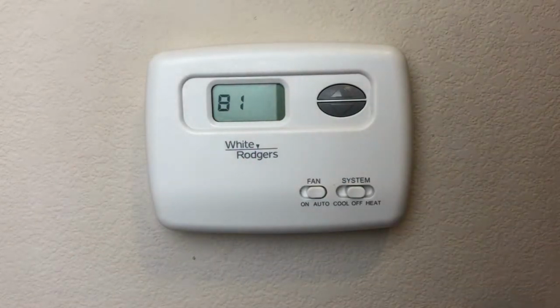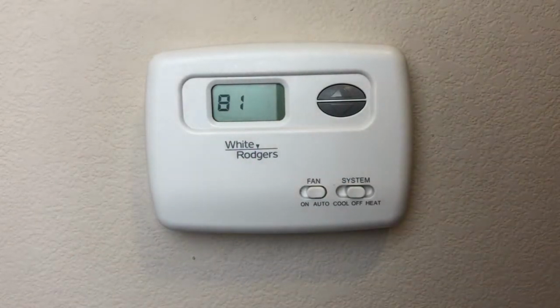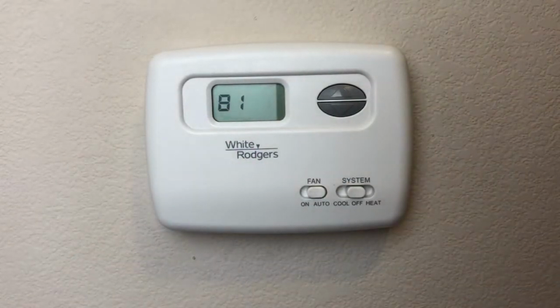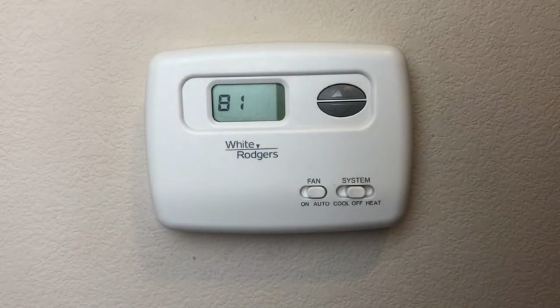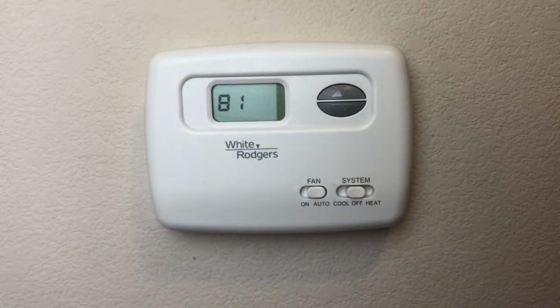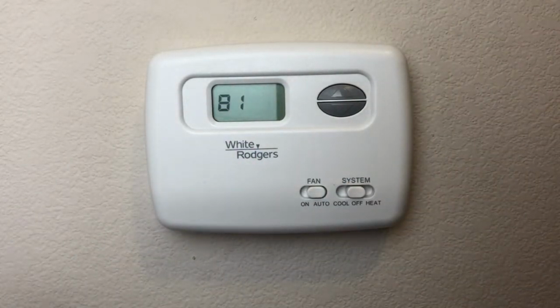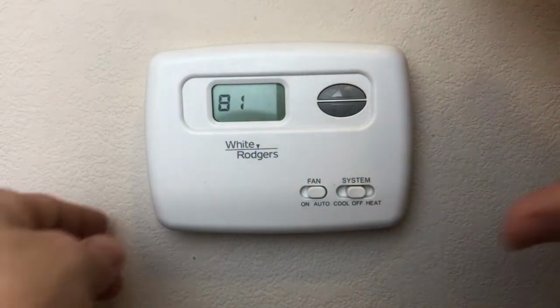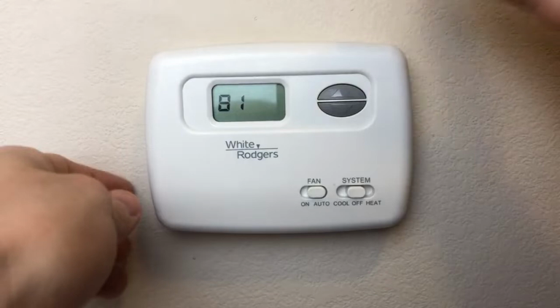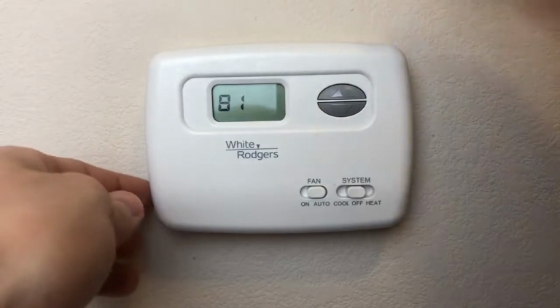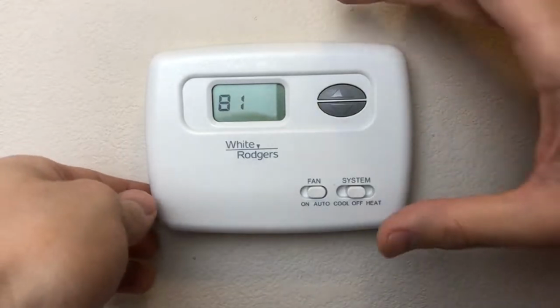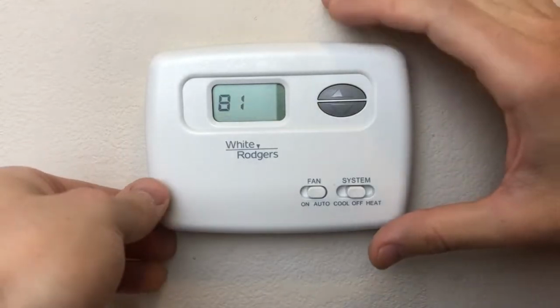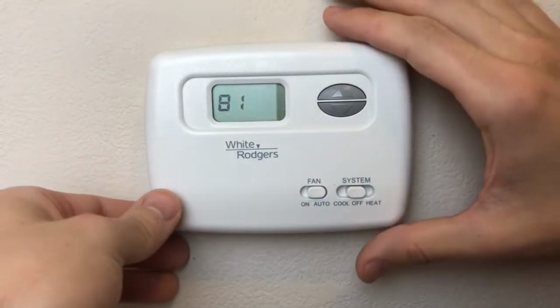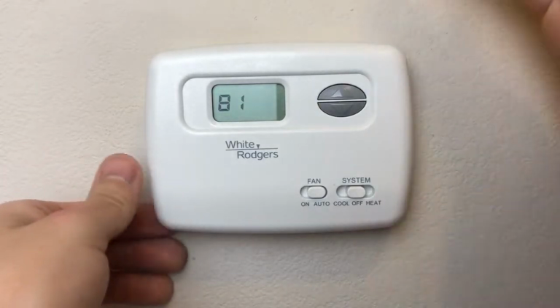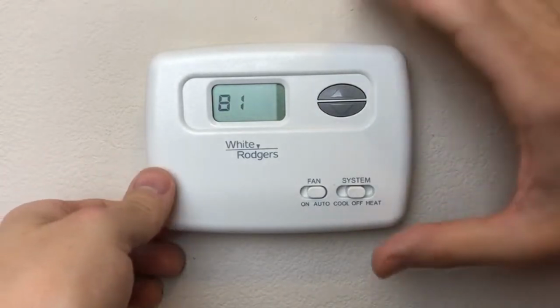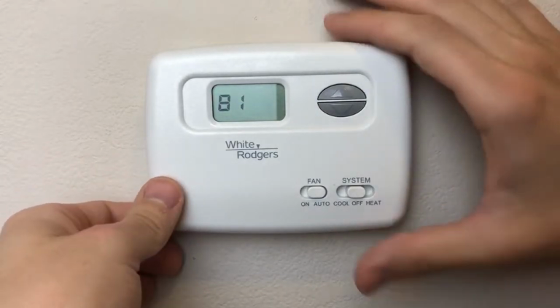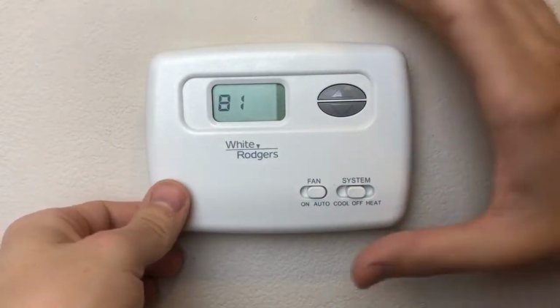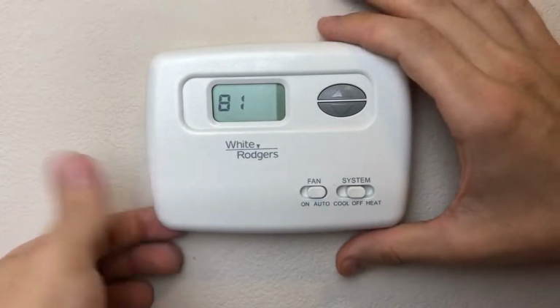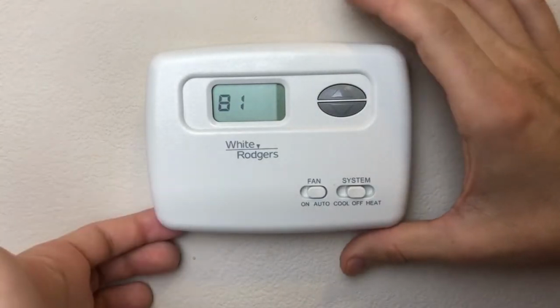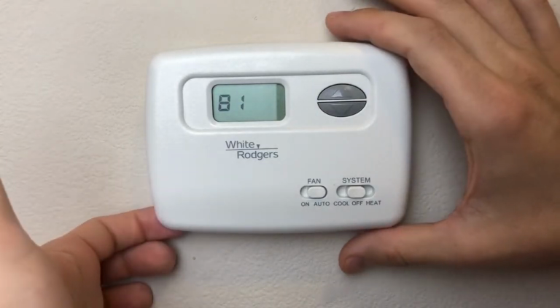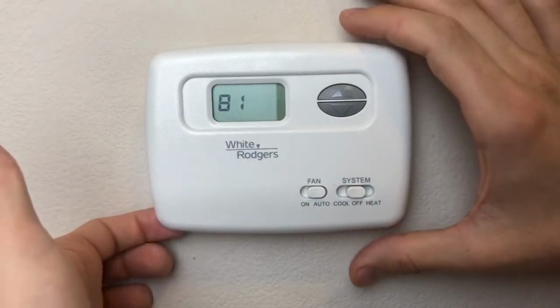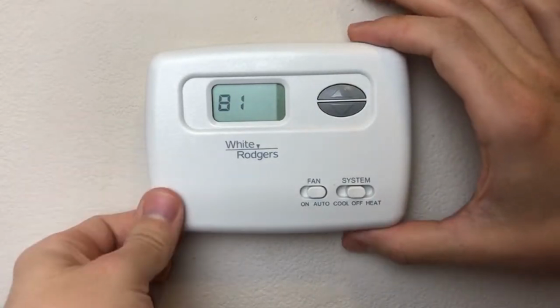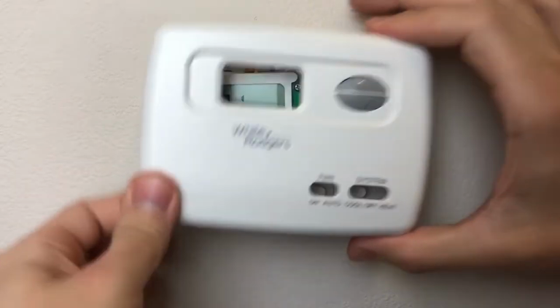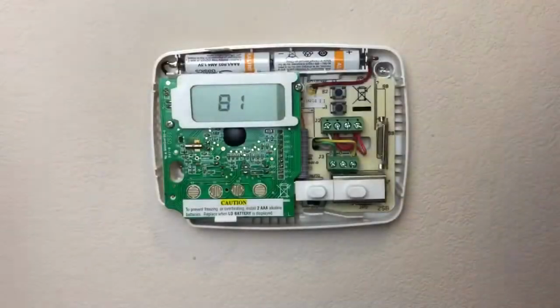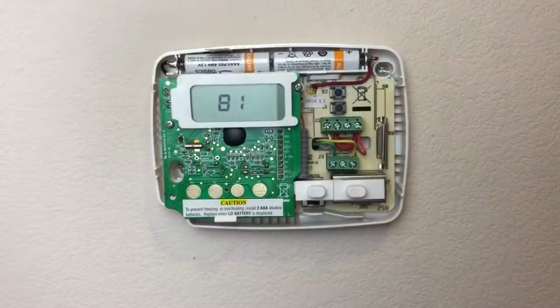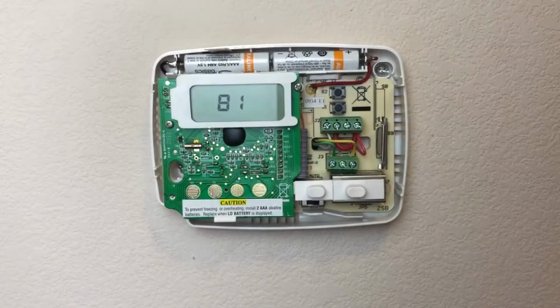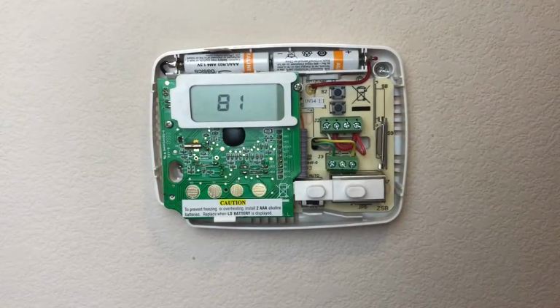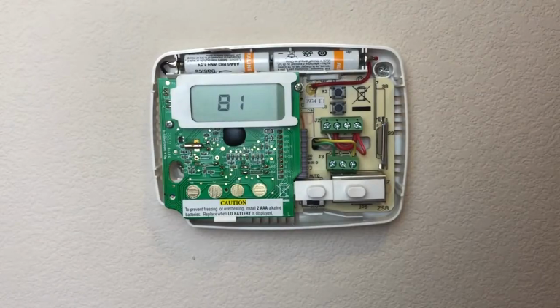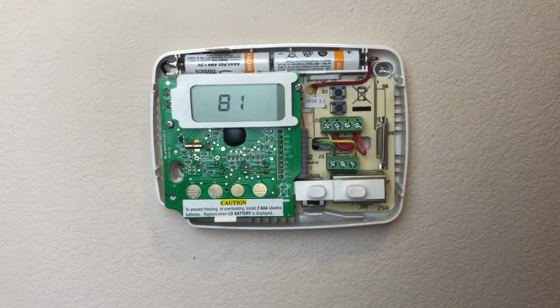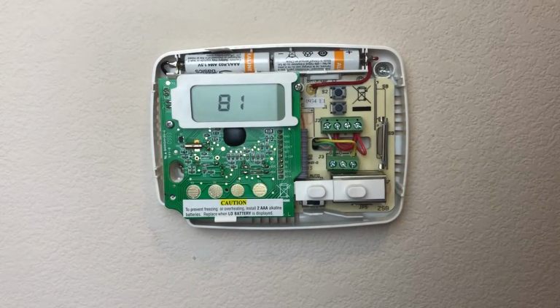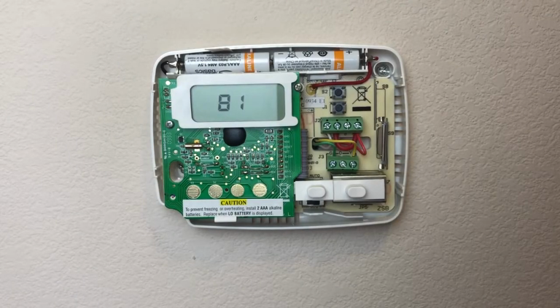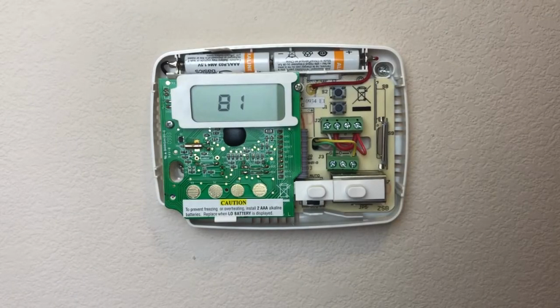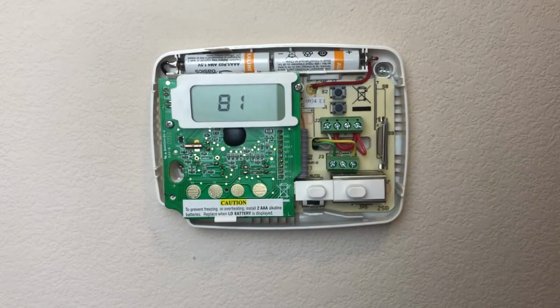We're going to go ahead and pop the cover off your thermostat. Mine has a little tab down here, and then we have access to all the wiring.